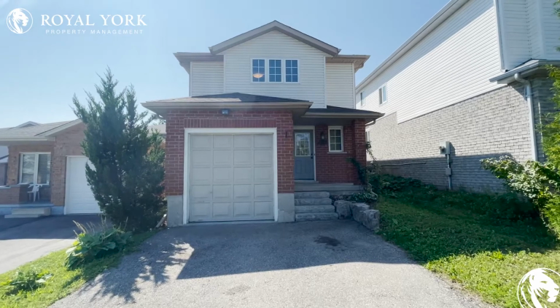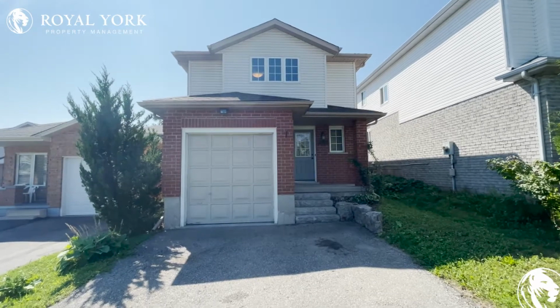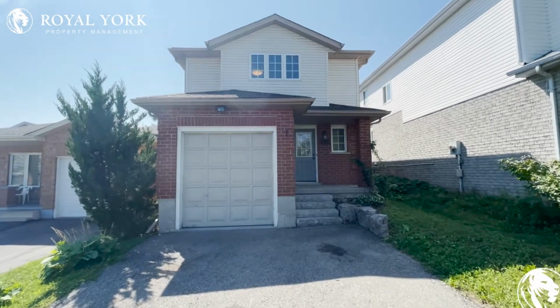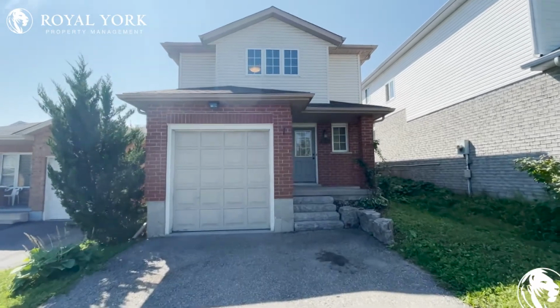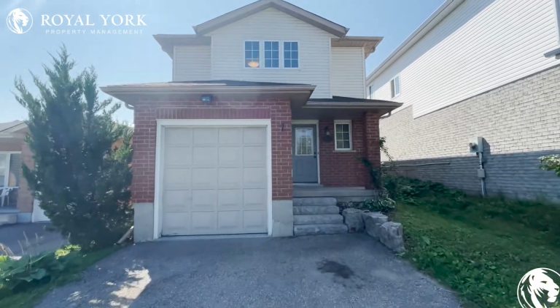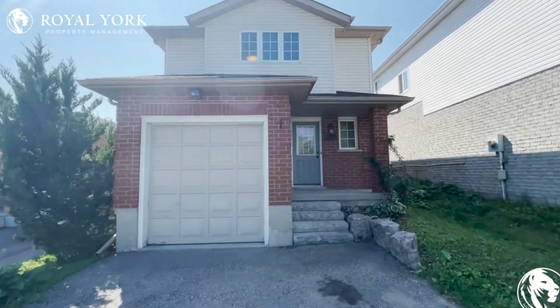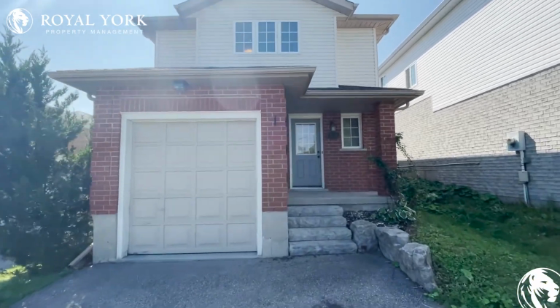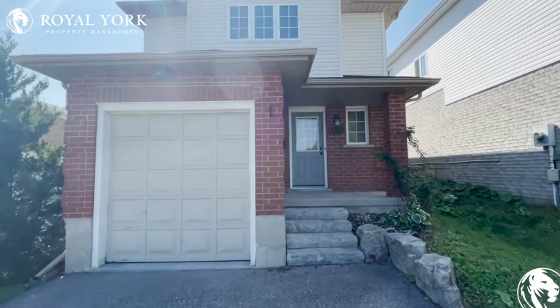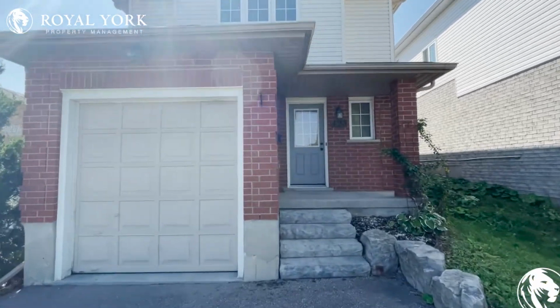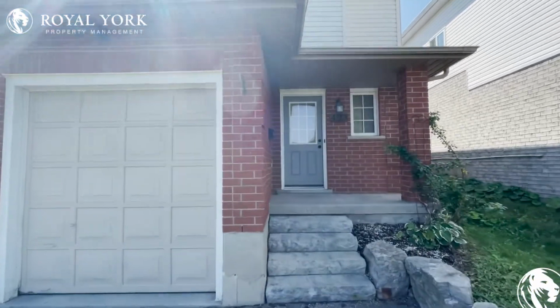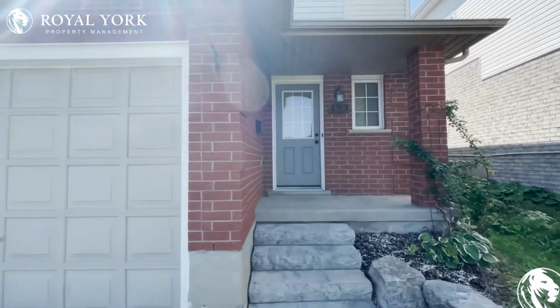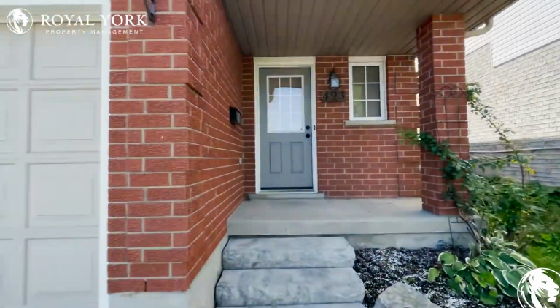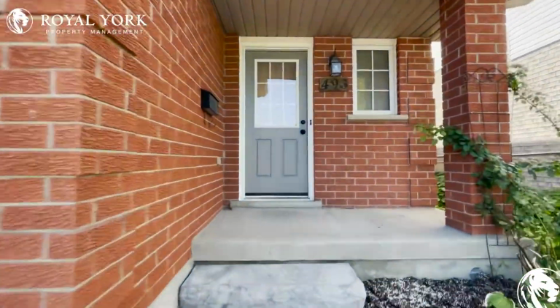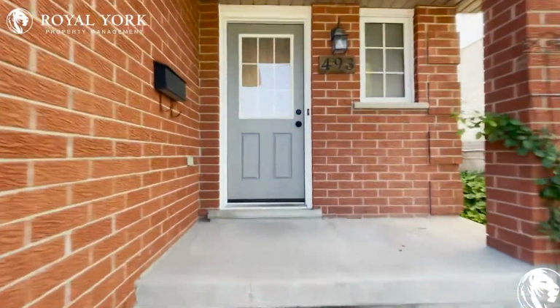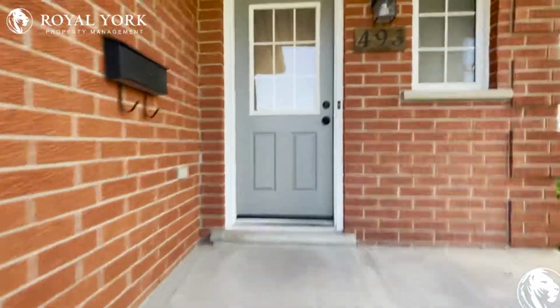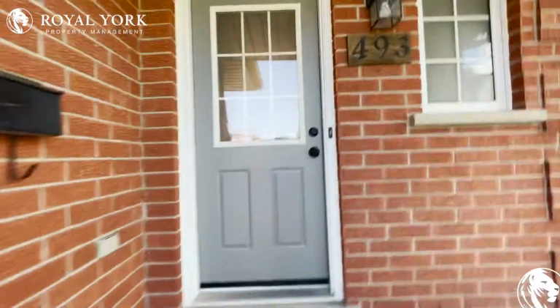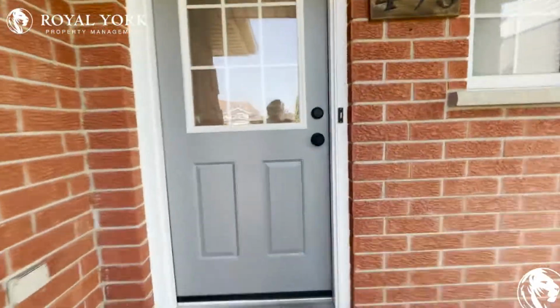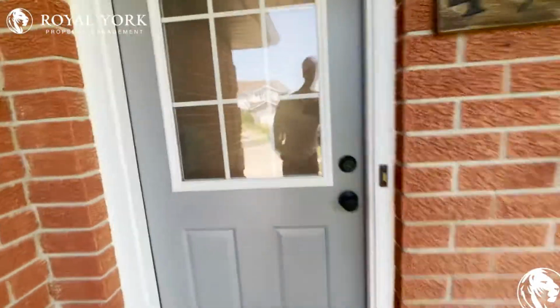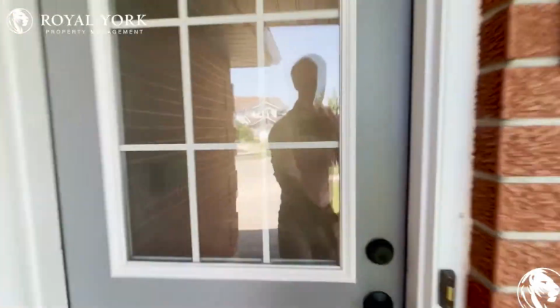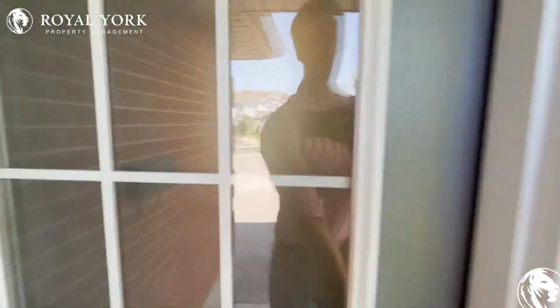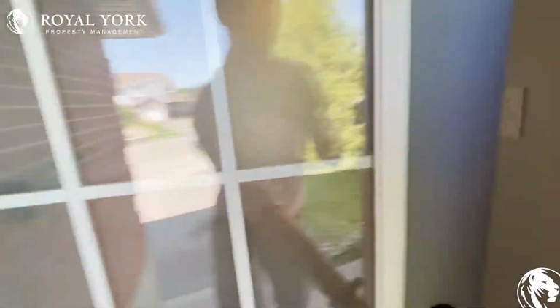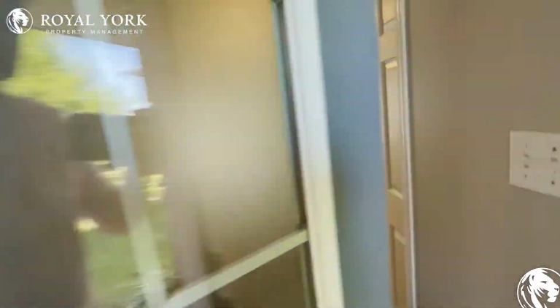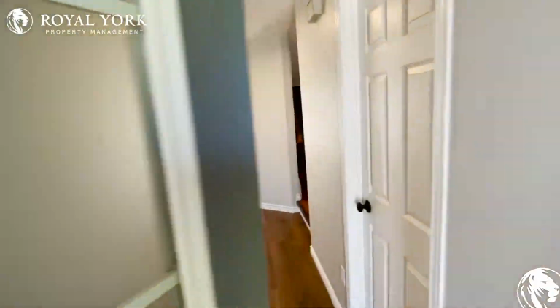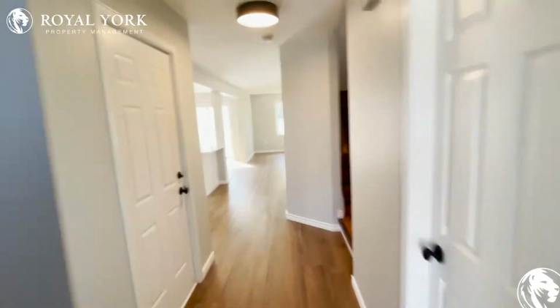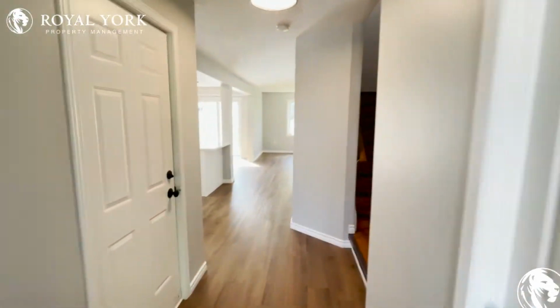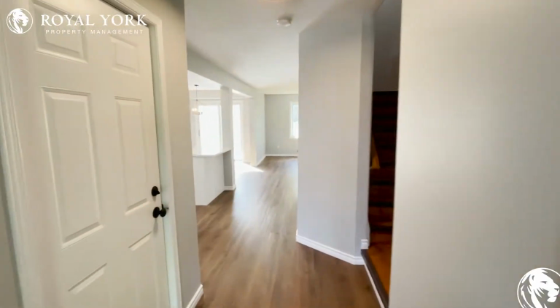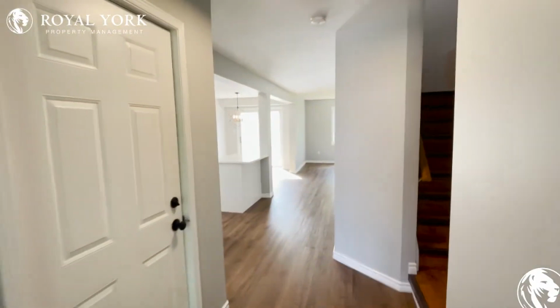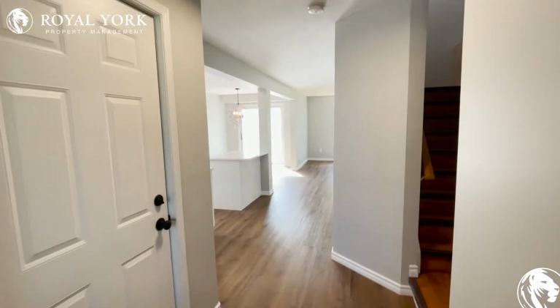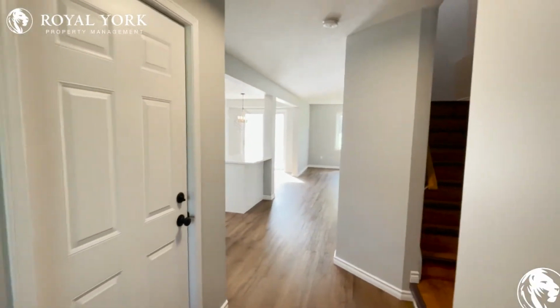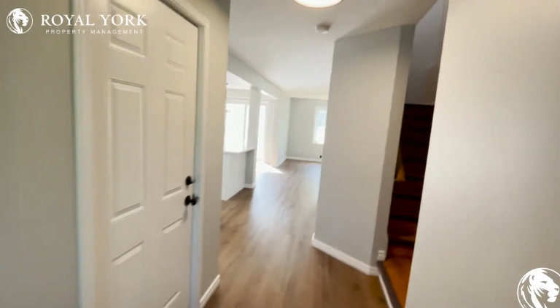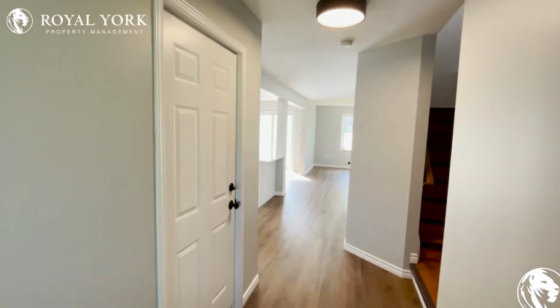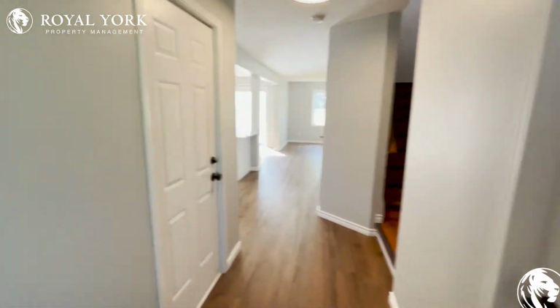Hello and welcome to 493 Bankside Drive in Kitchener, Ontario. Let's go in and take a look. Heading into this gorgeous three bedroom, one and a half bath. The entire house is fully renovated.